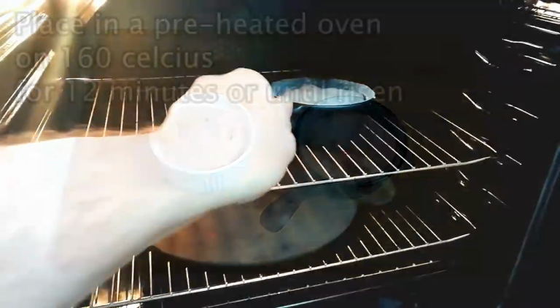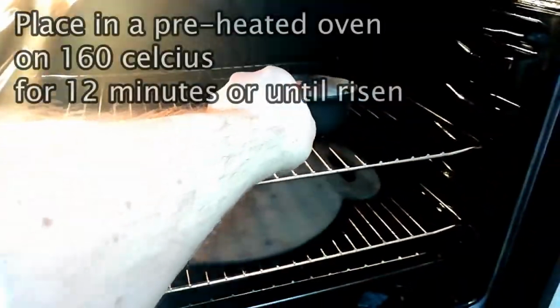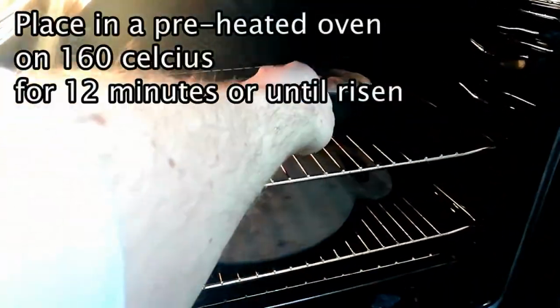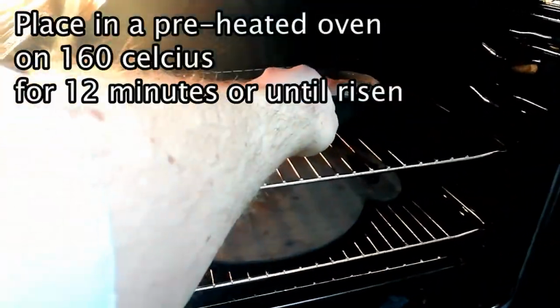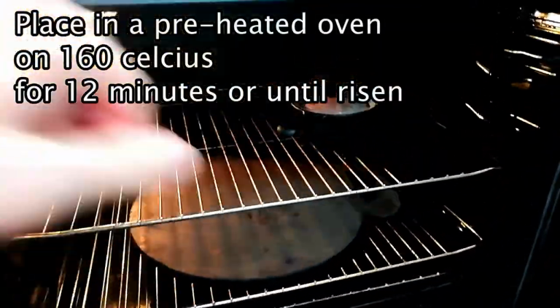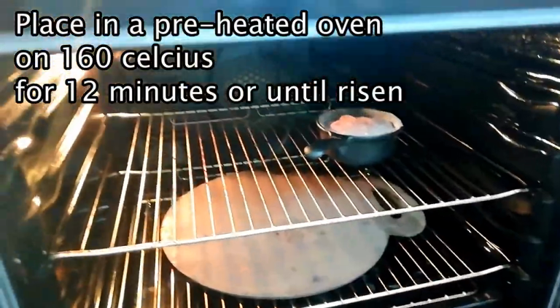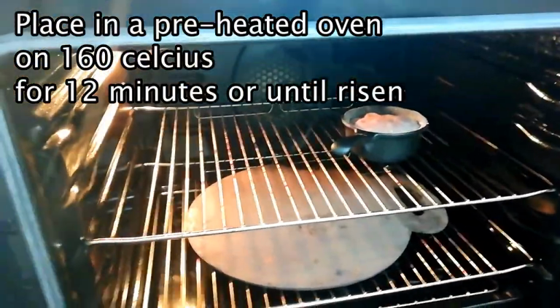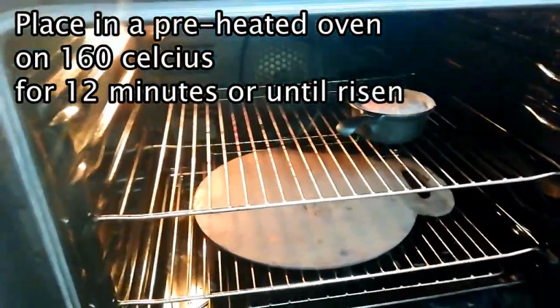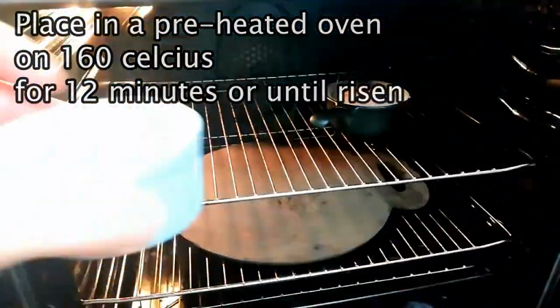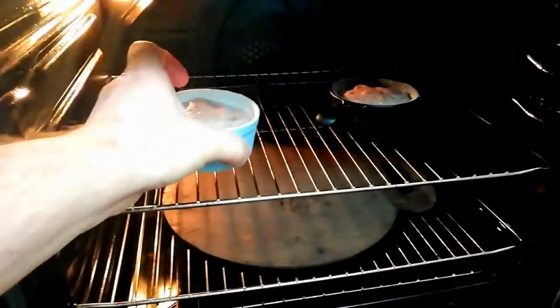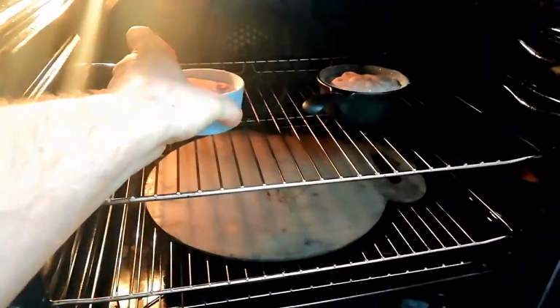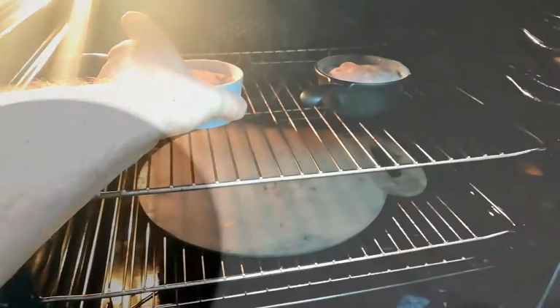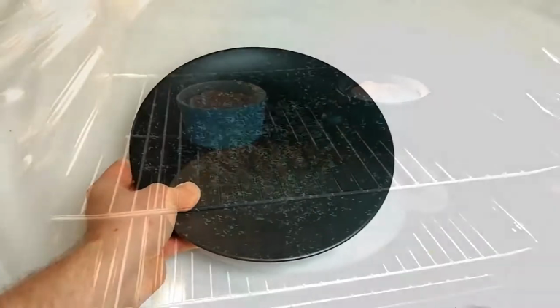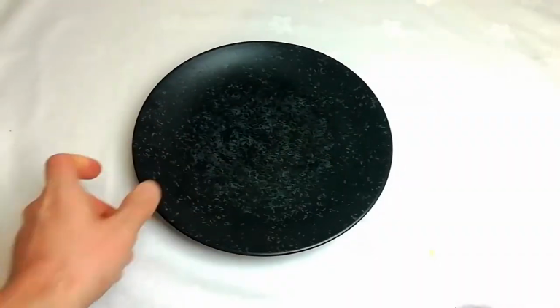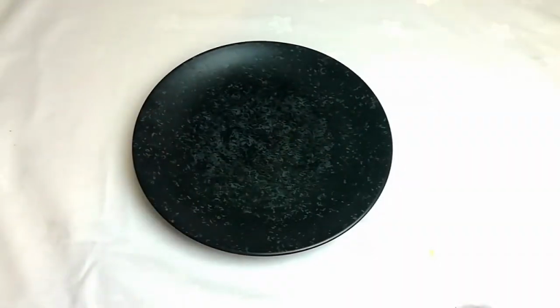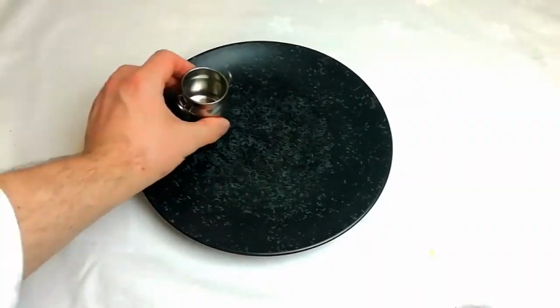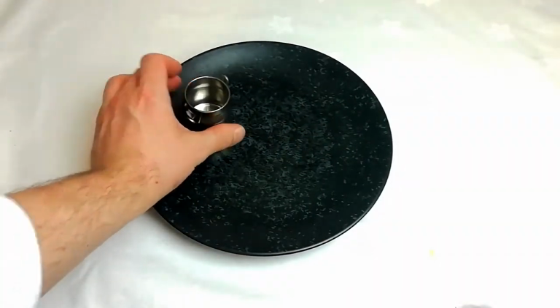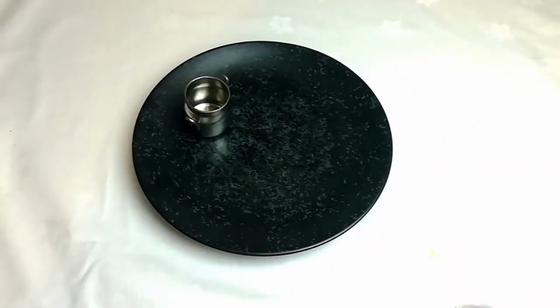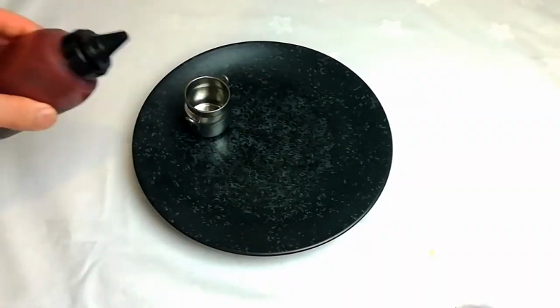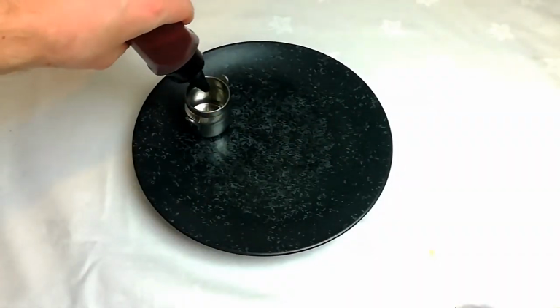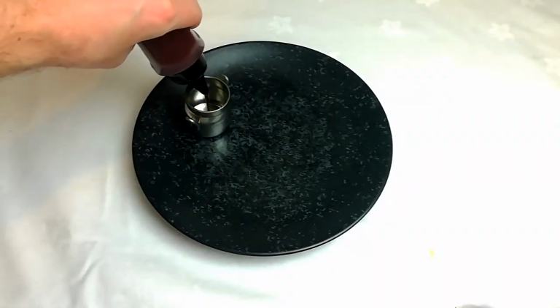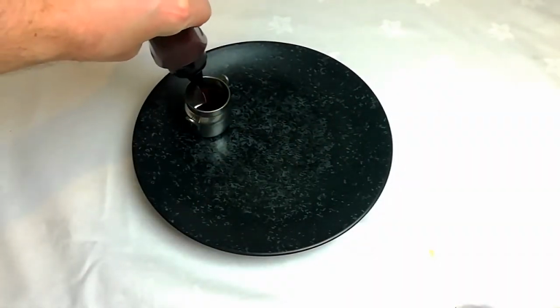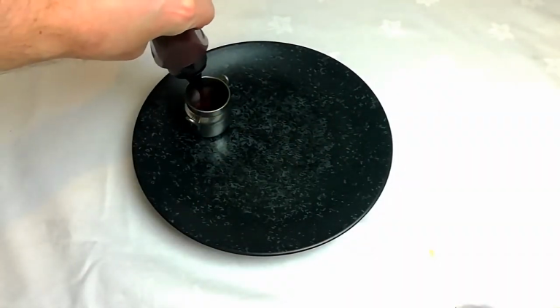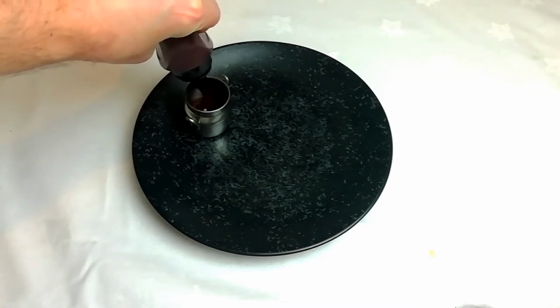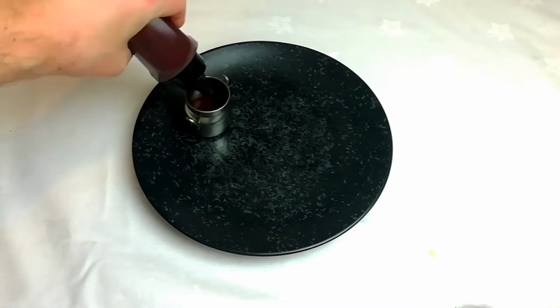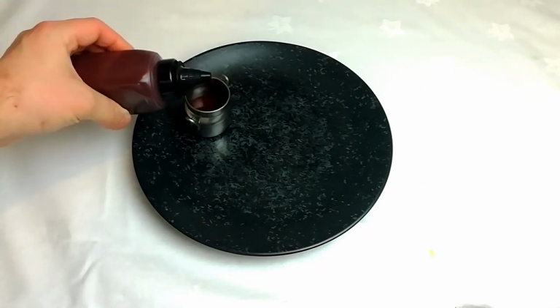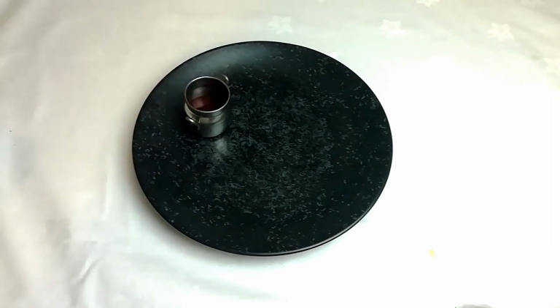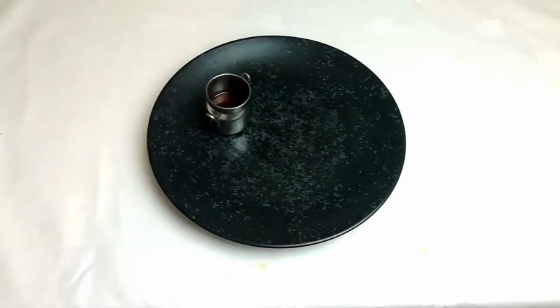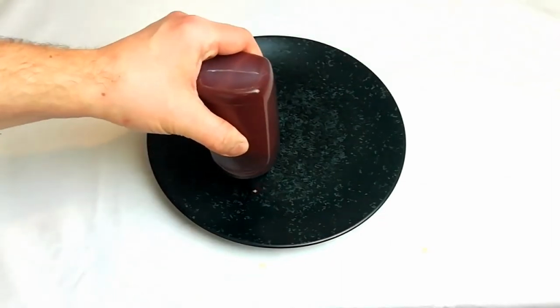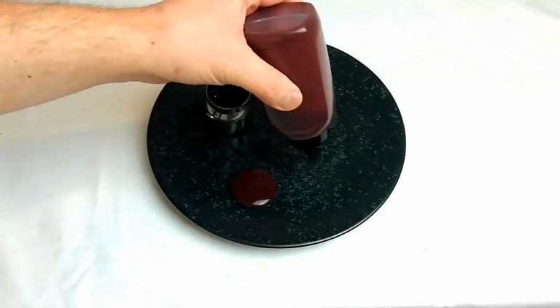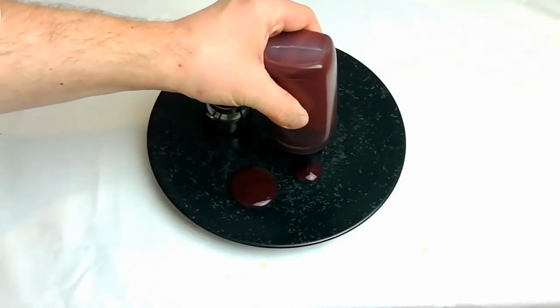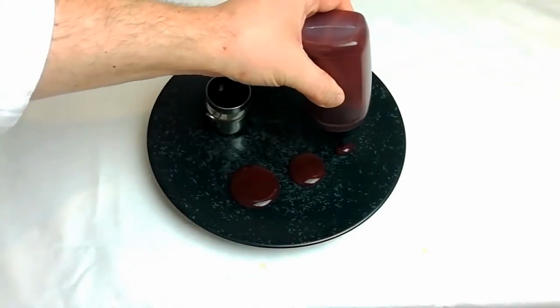Place your soufflés in a preheated oven at 160 degrees Celsius for 12 minutes, or until risen and golden. Temperature and cooking time will vary from oven to oven, but once baked this gives you a rough indication of what the soufflé should look like.